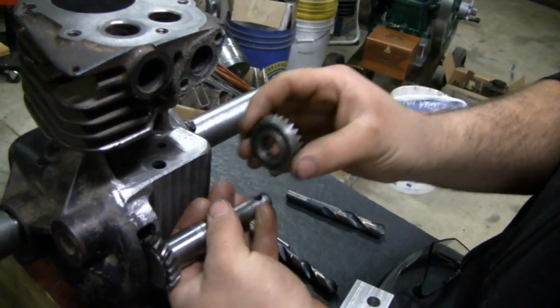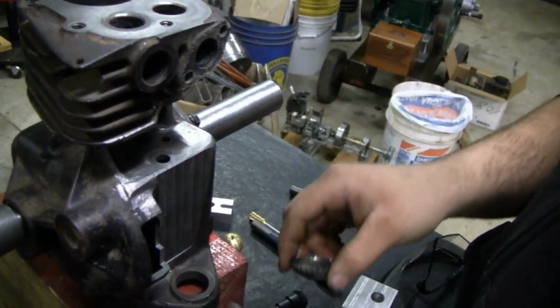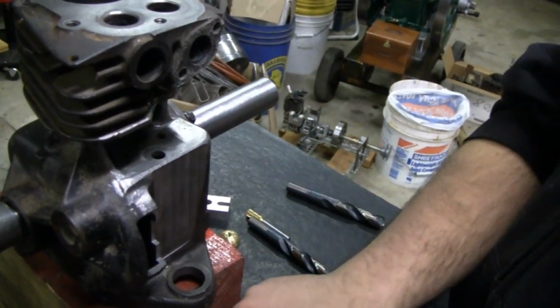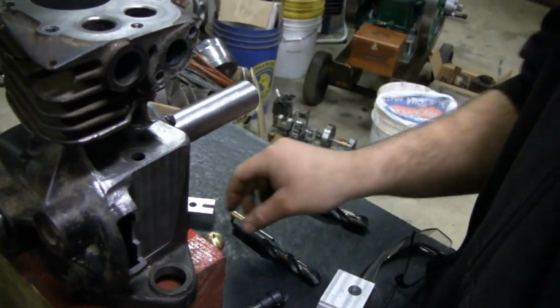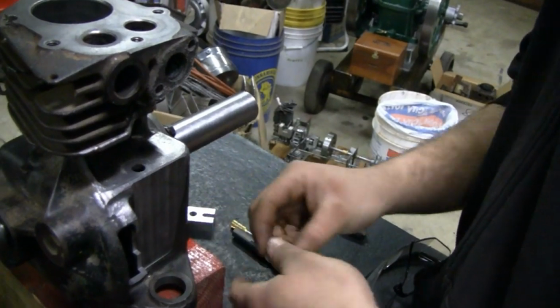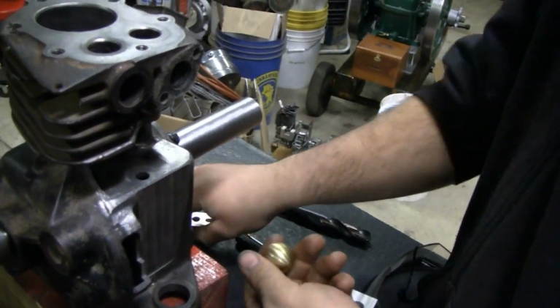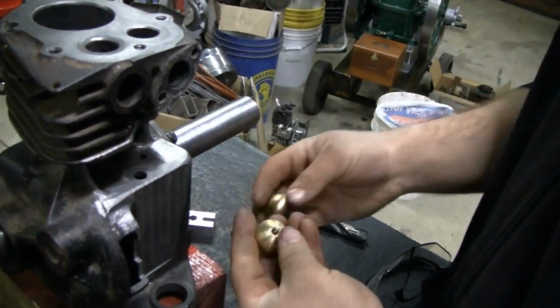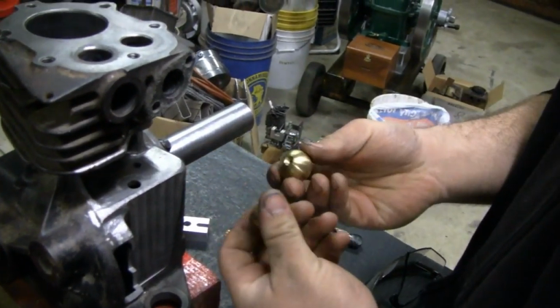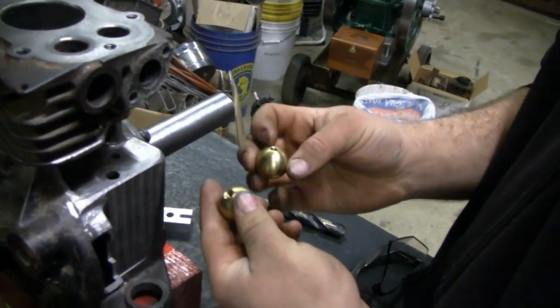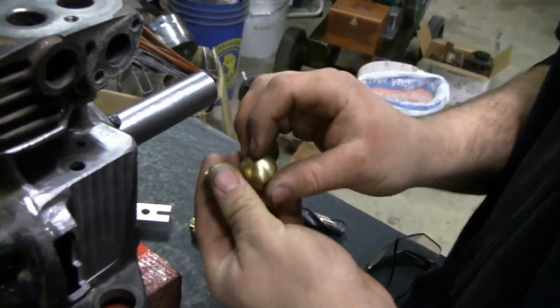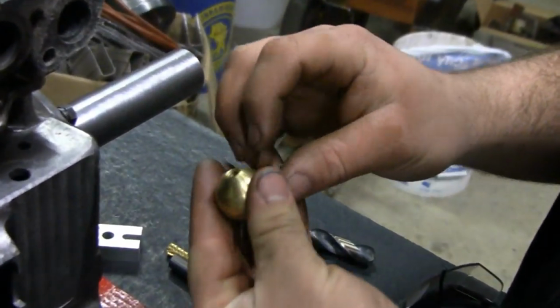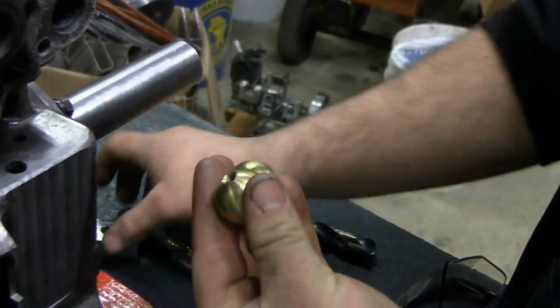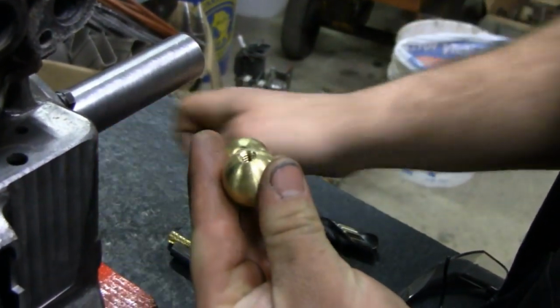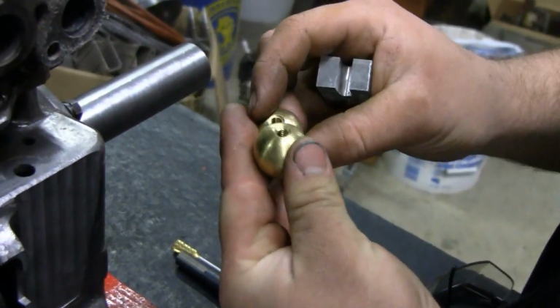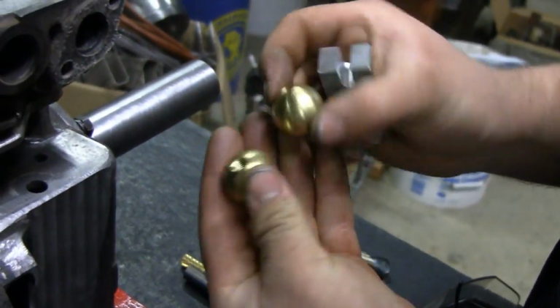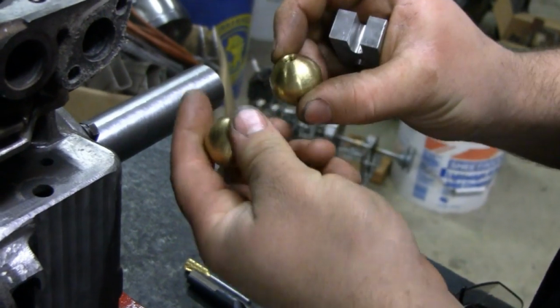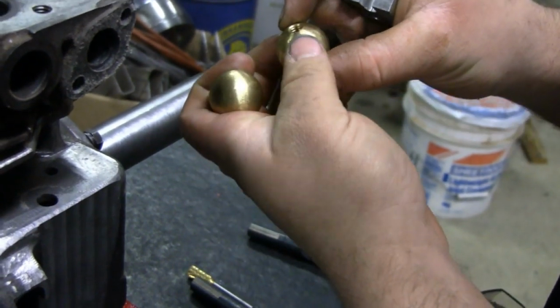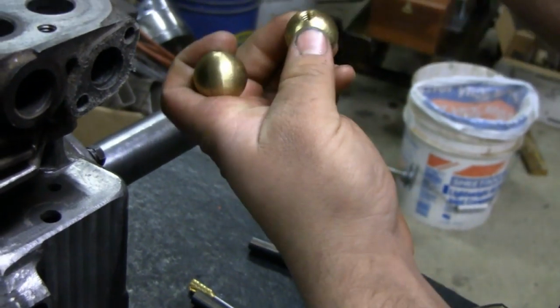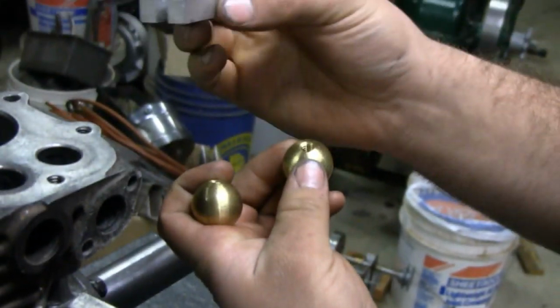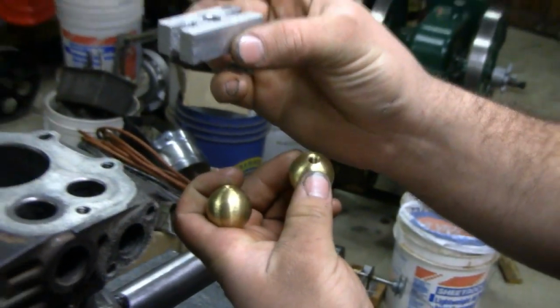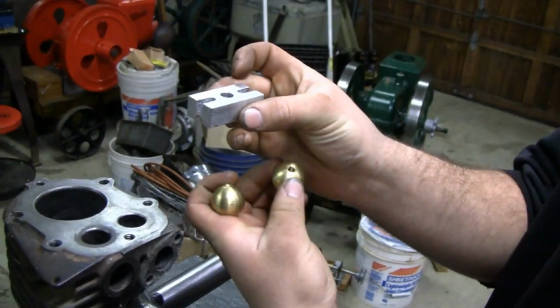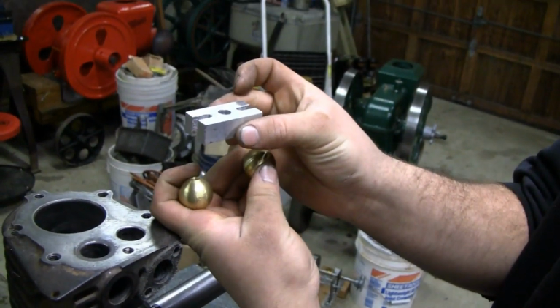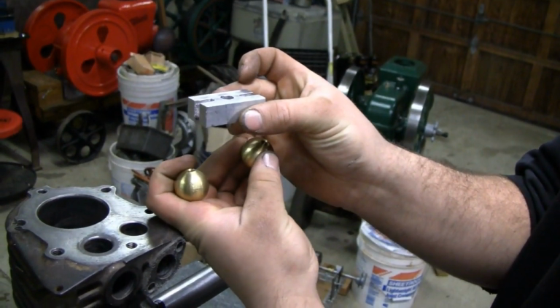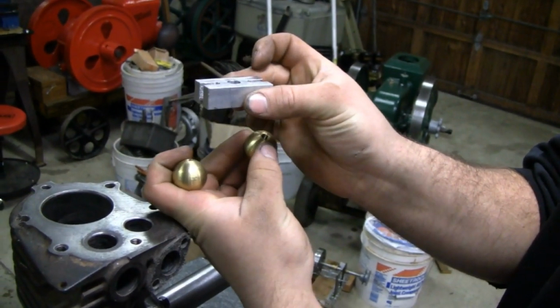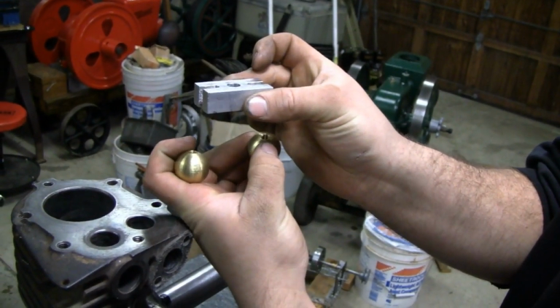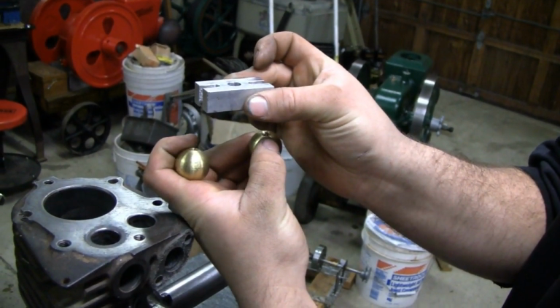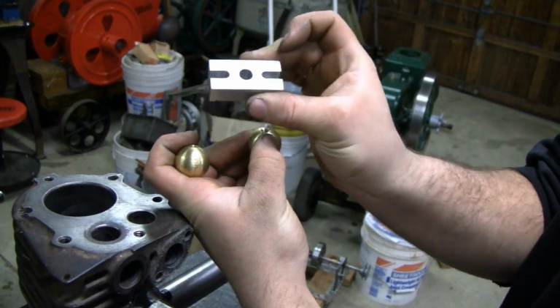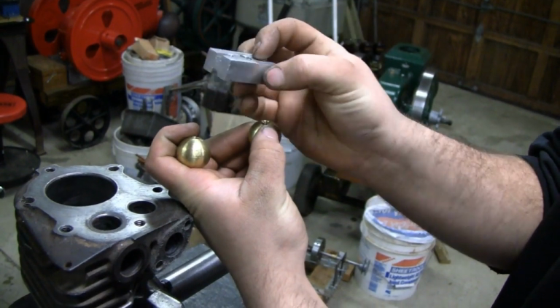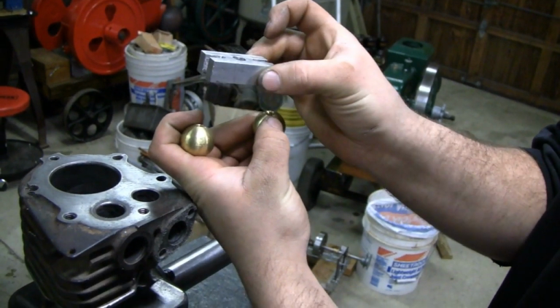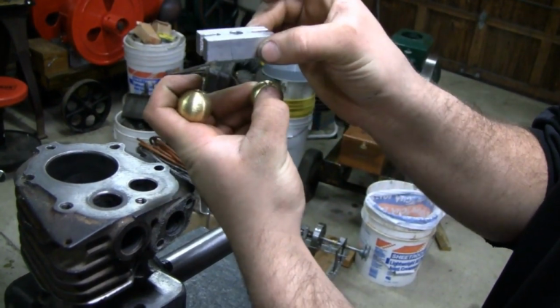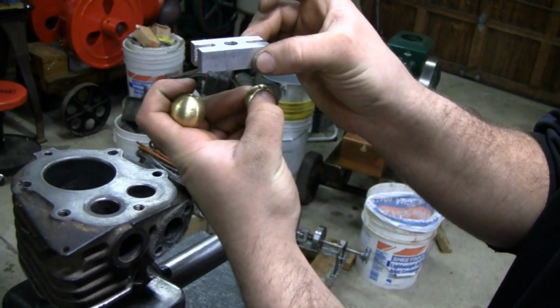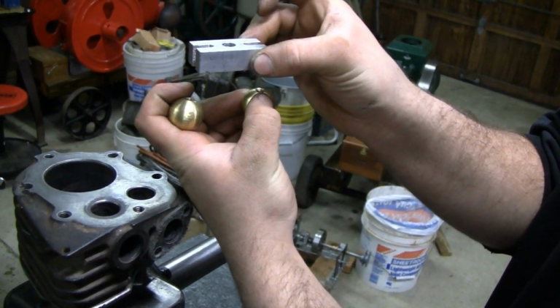Show them what we've got for the governor so far. We've got these one inch diameter brass balls, and then this little aluminum plate that I made. The balls will be swinging out, swinging on top of that pinion gear, right about there.